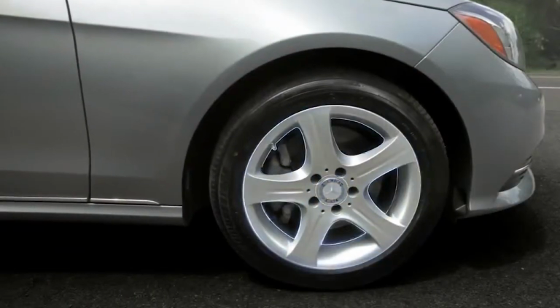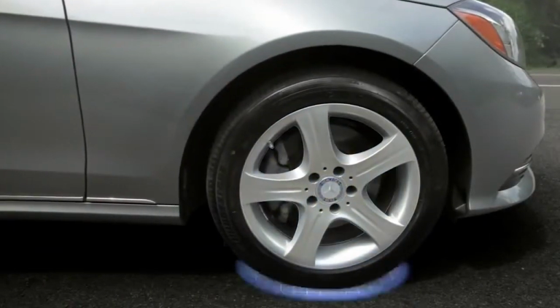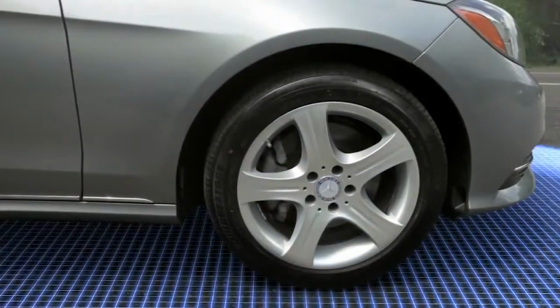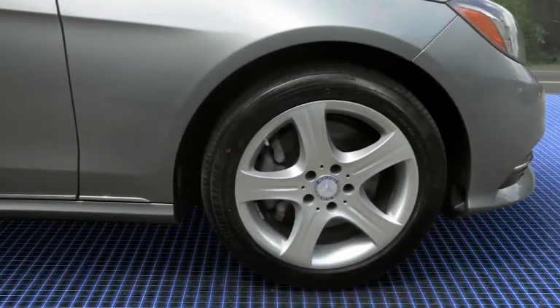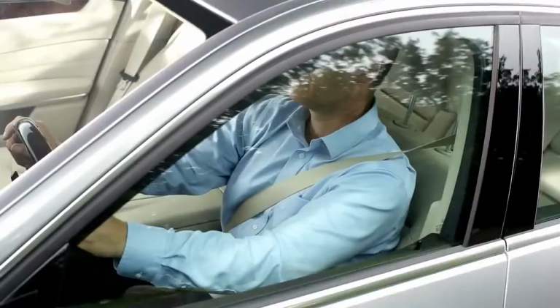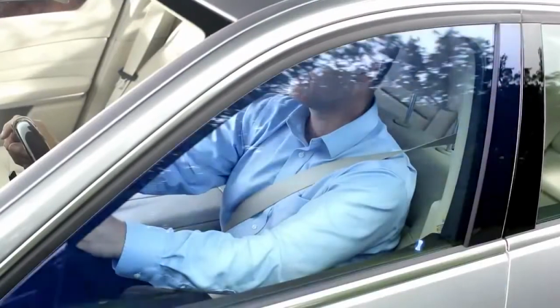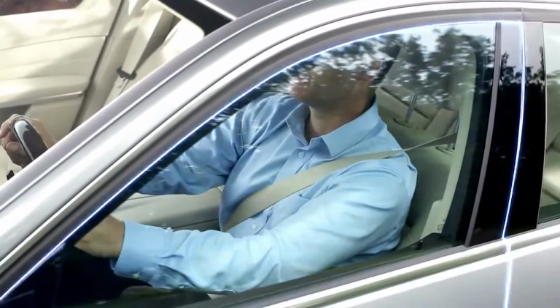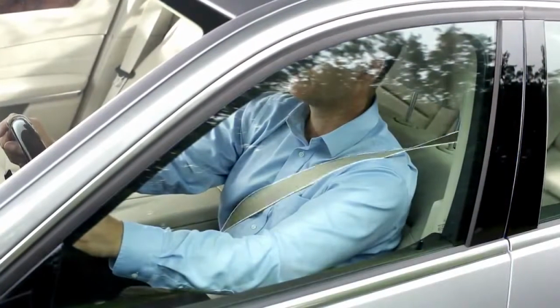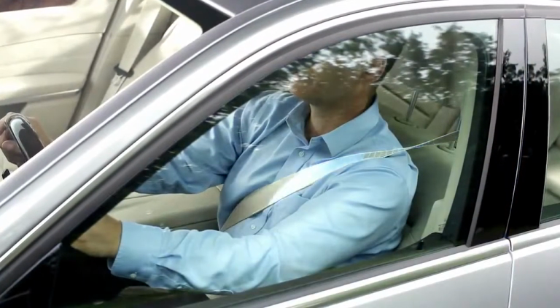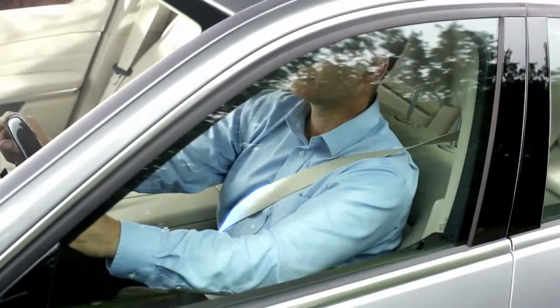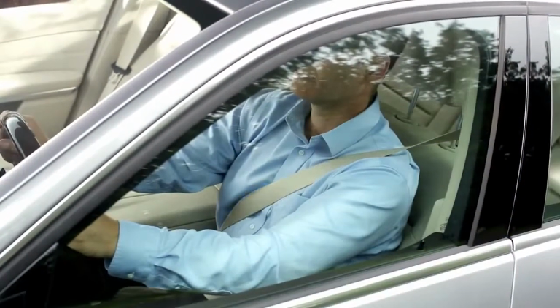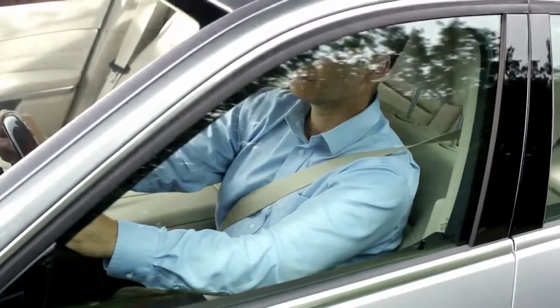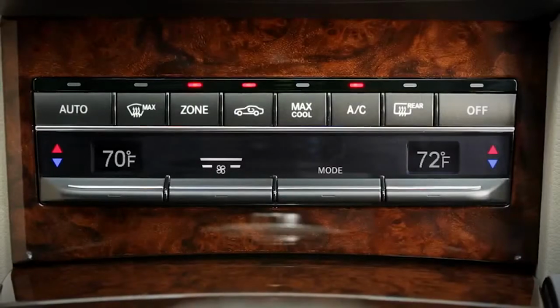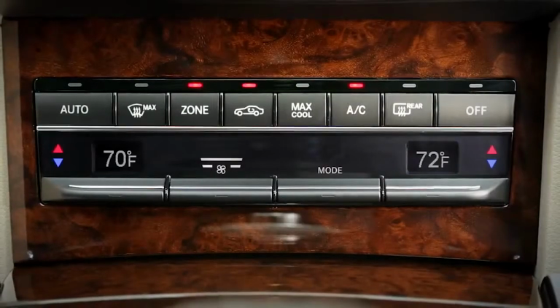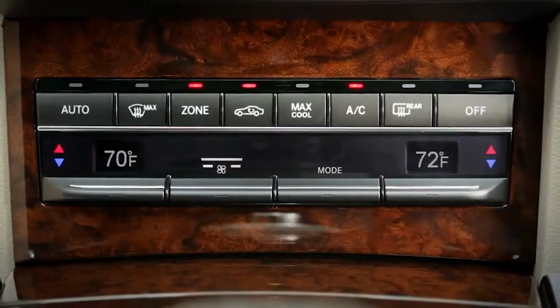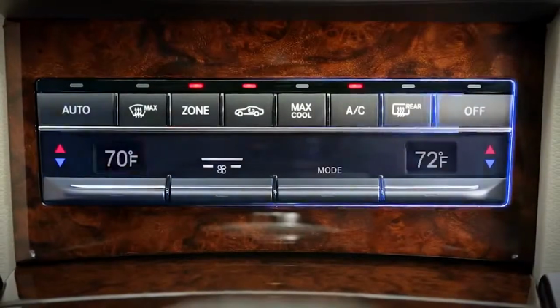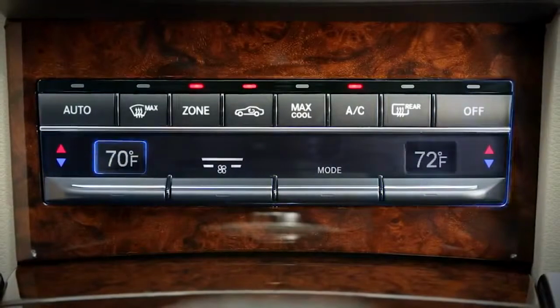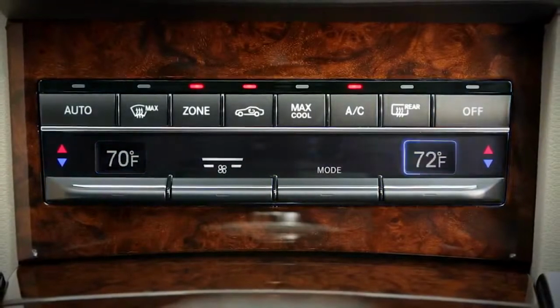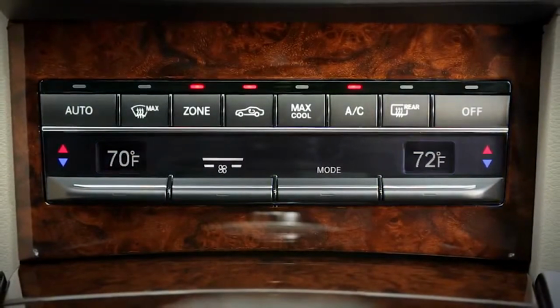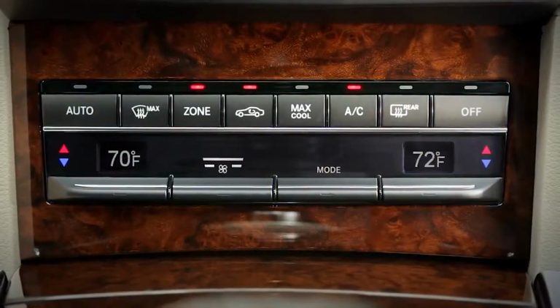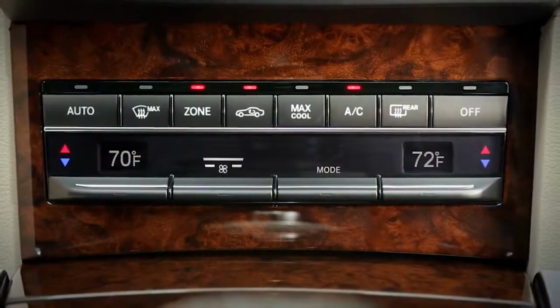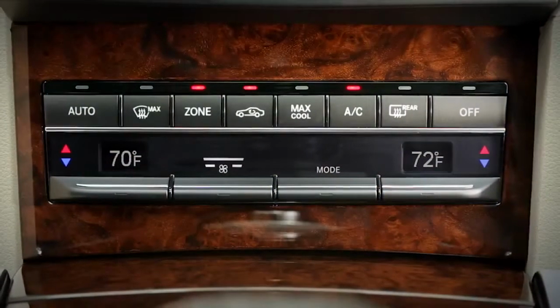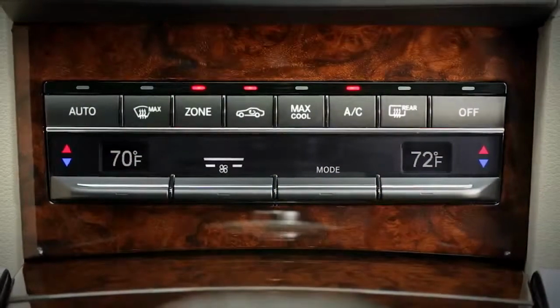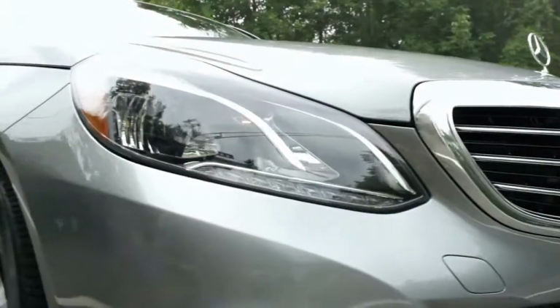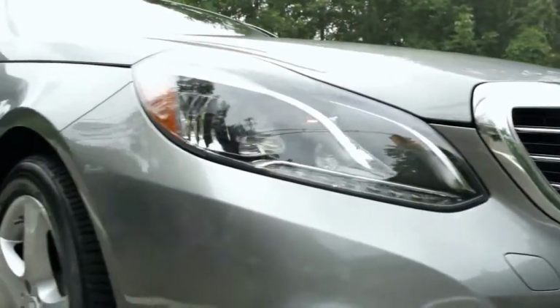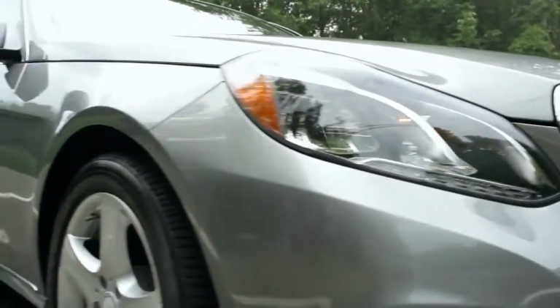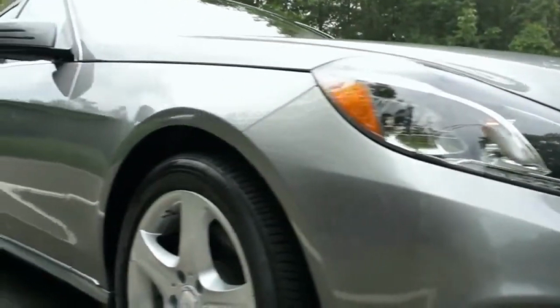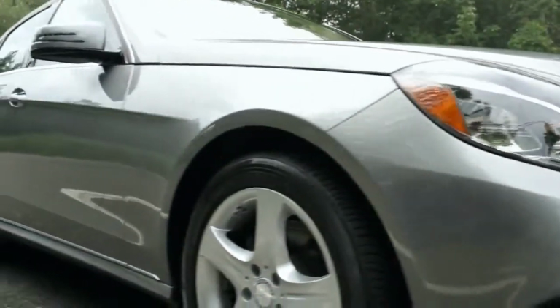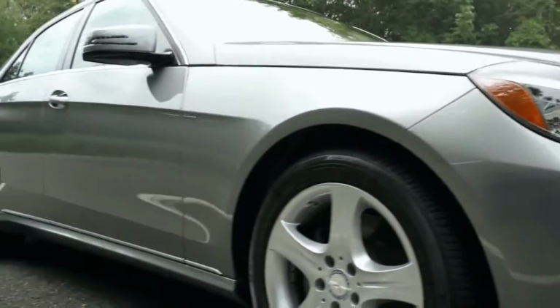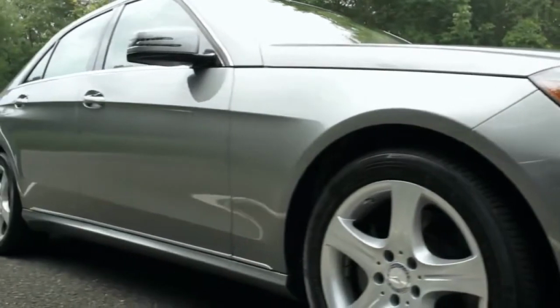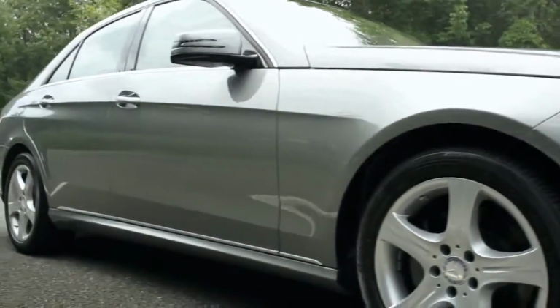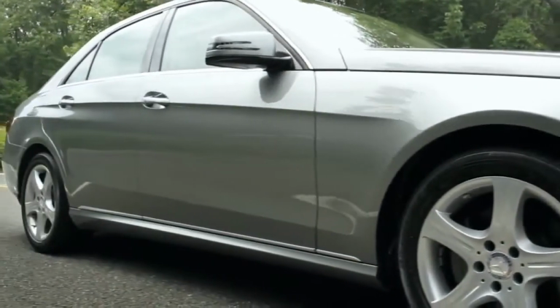are you on a hill? Is your door closed and seatbelt fastened? Is the climate control working hard to adjust the cabin temperature?